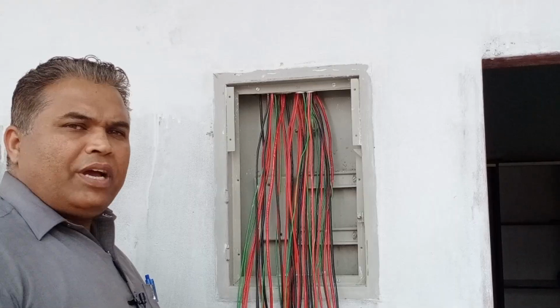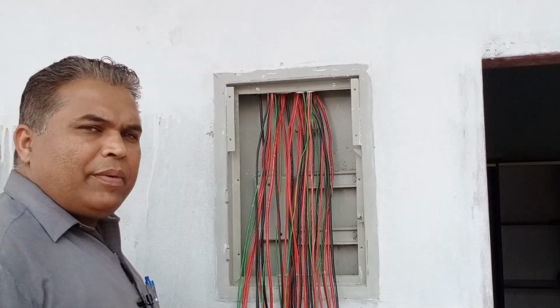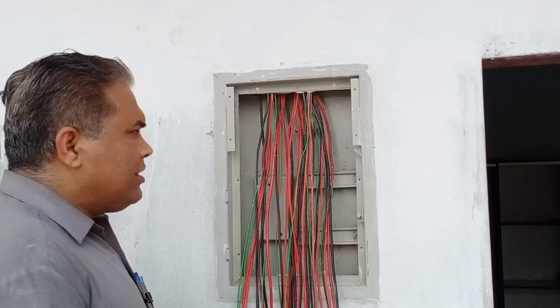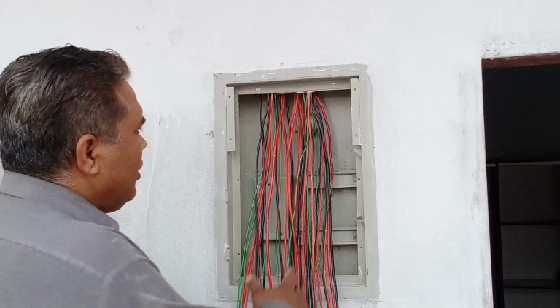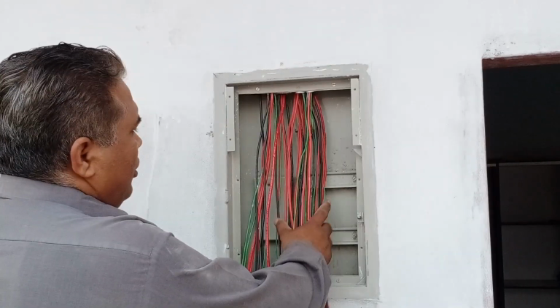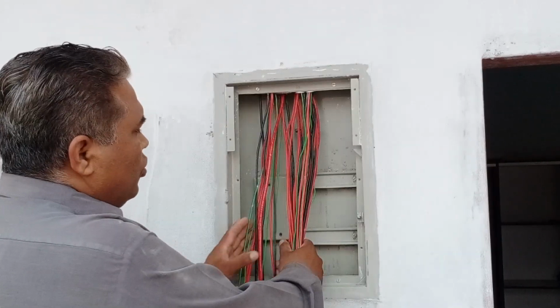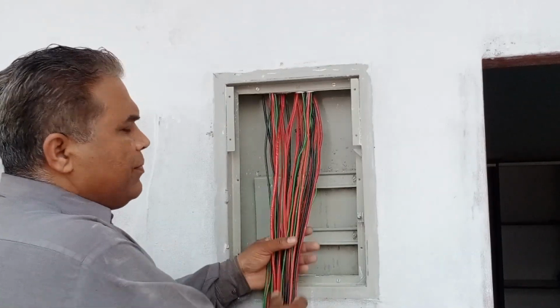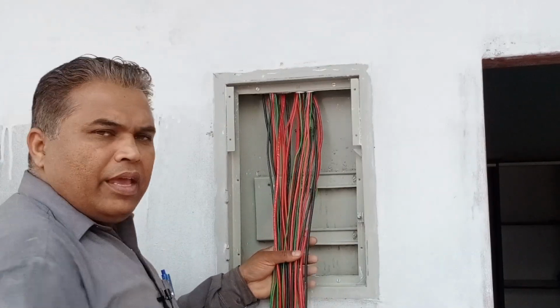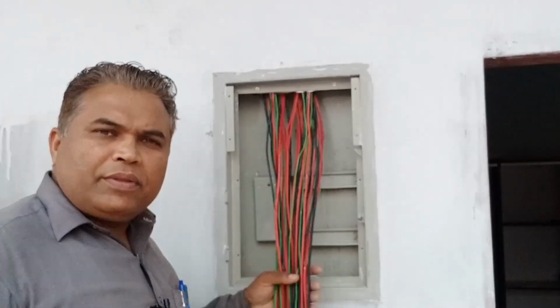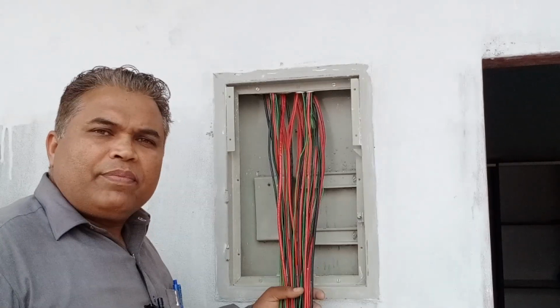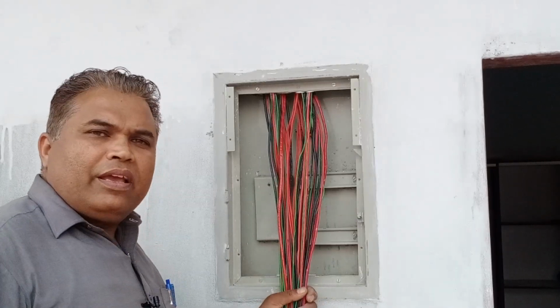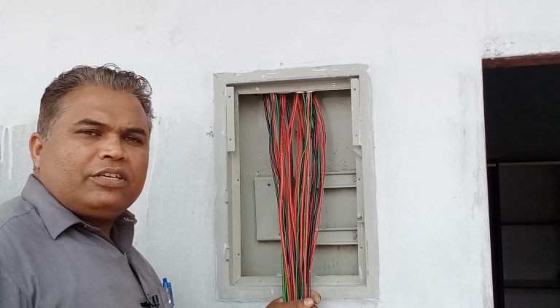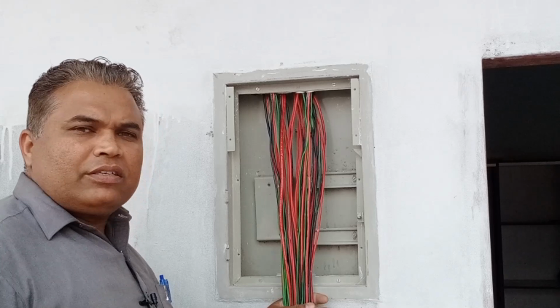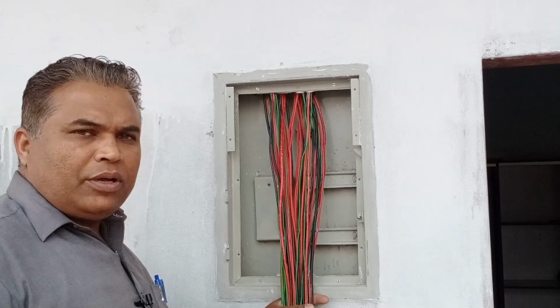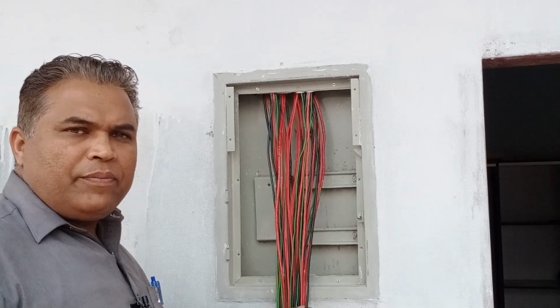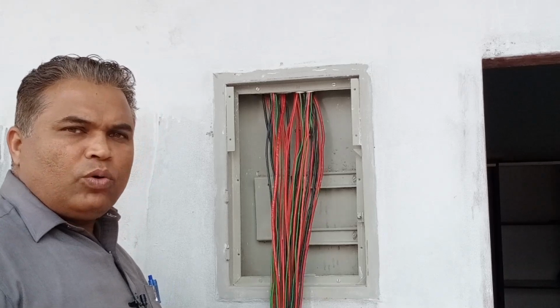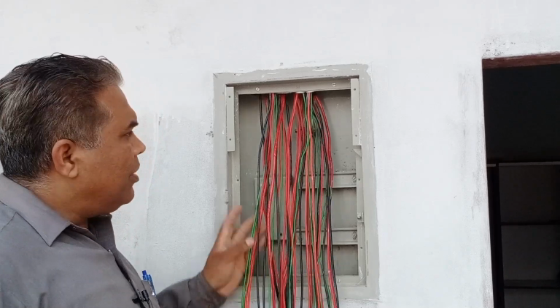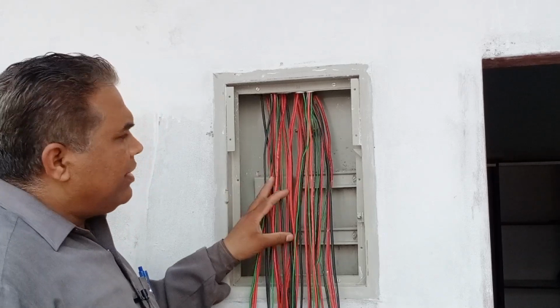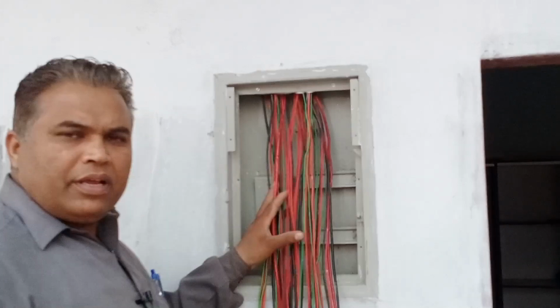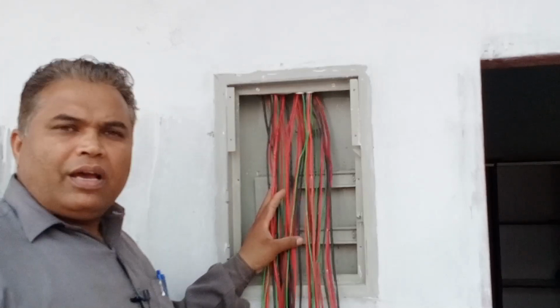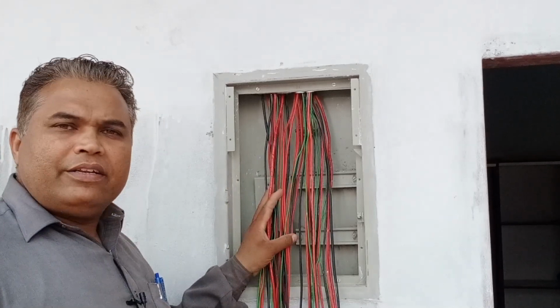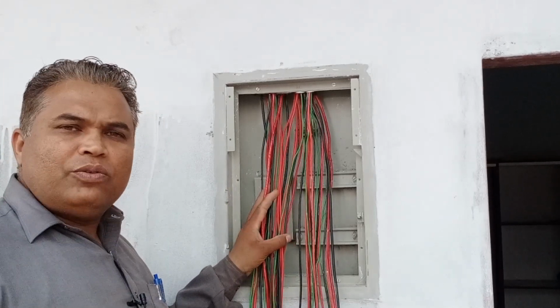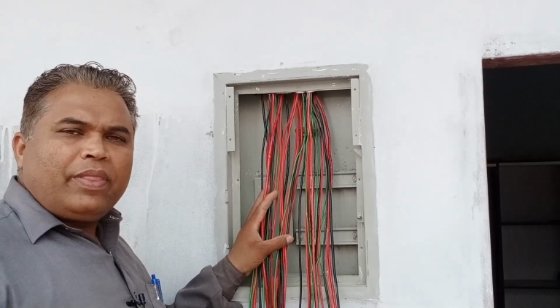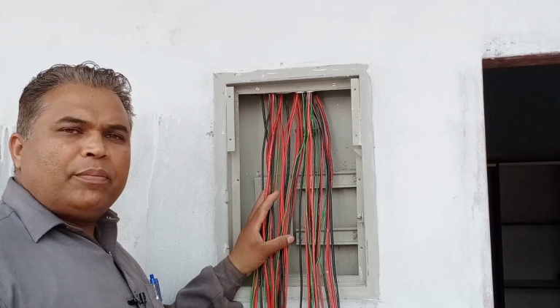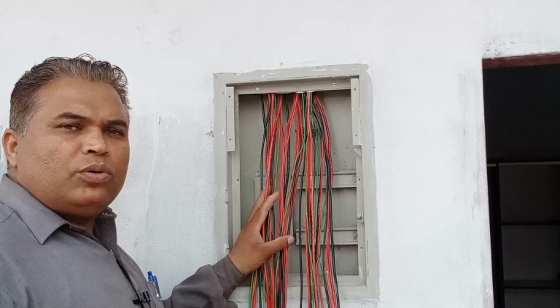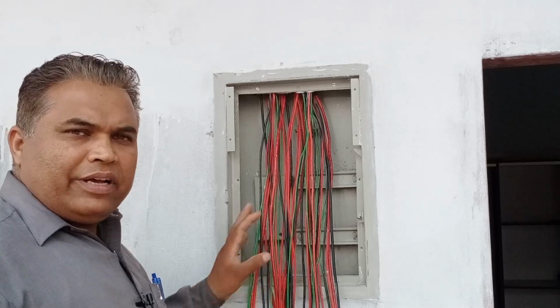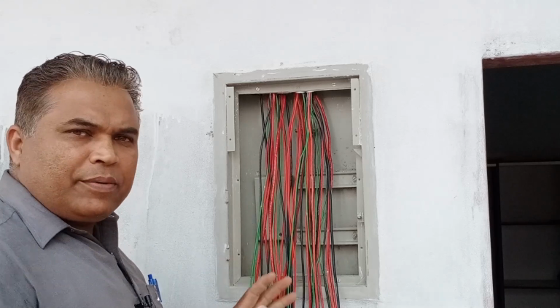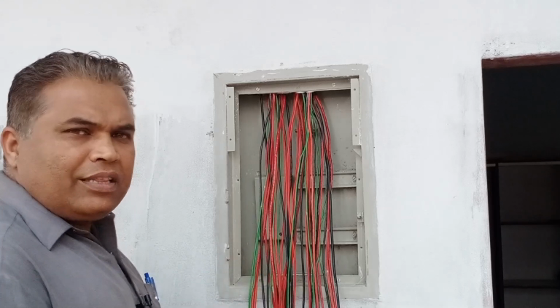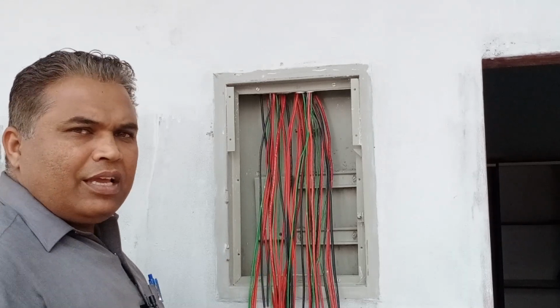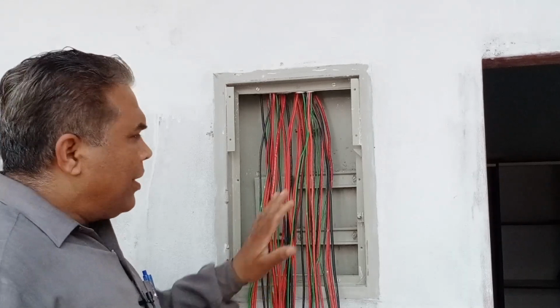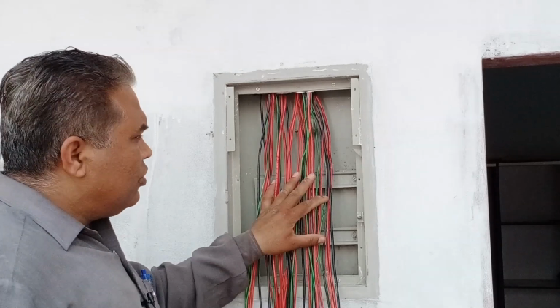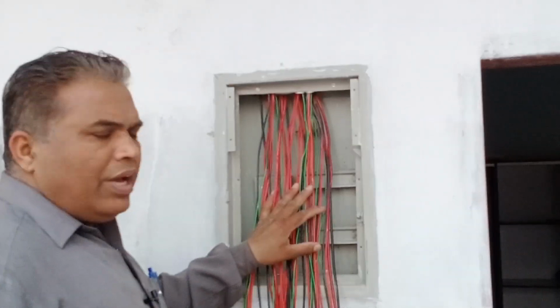Right now, we have two rooms, which include a kitchen, a bathroom, and a hall. These are all the wires for the setup. We are going to arrange them so that the MCB looks neat and all the wires are well organized. We will show you the entire process step by step.